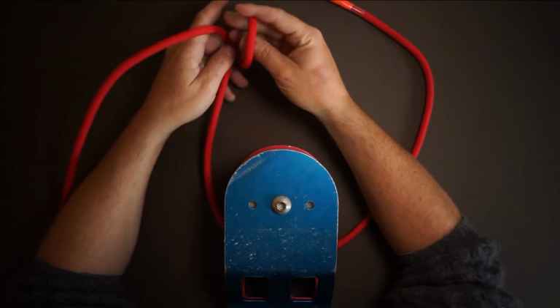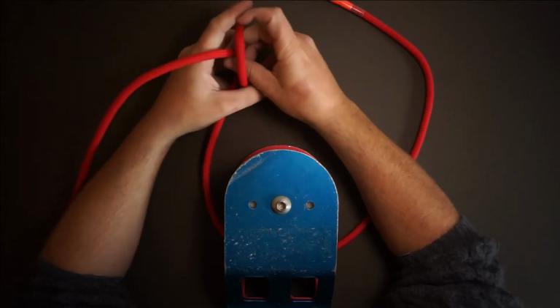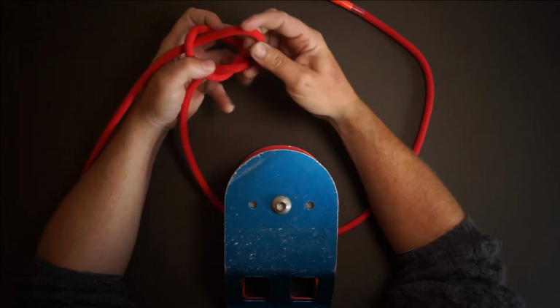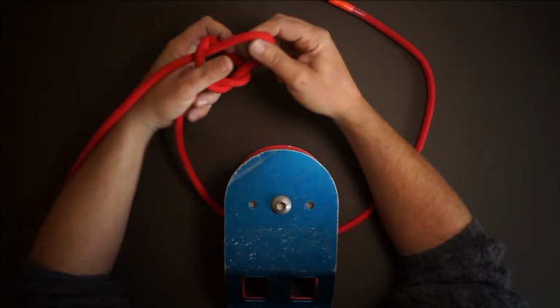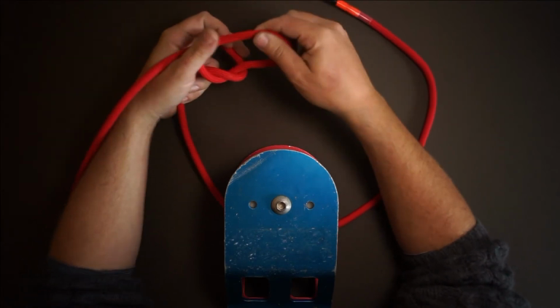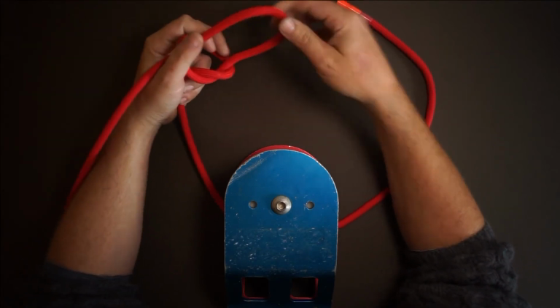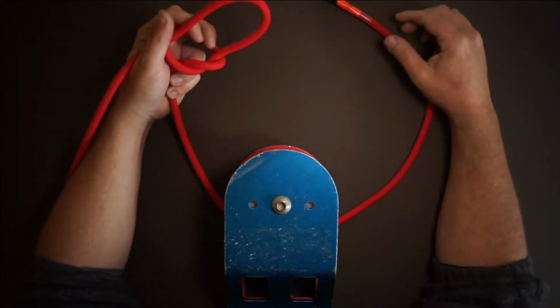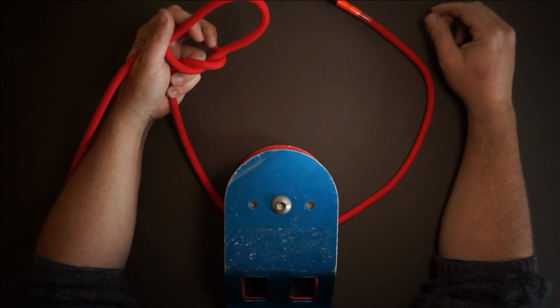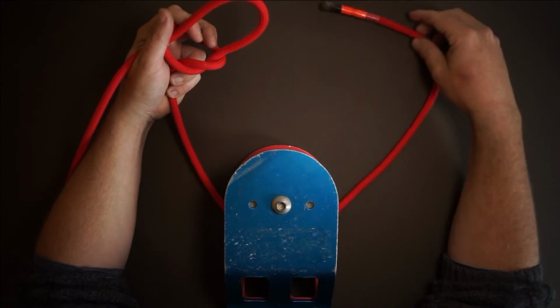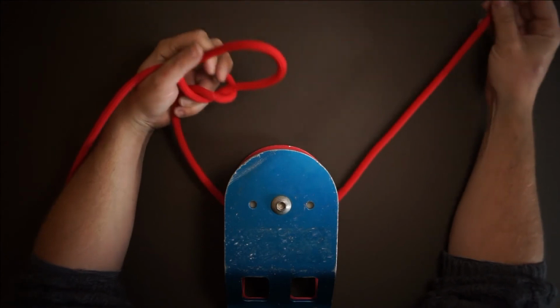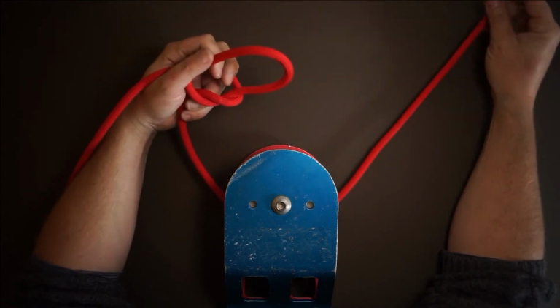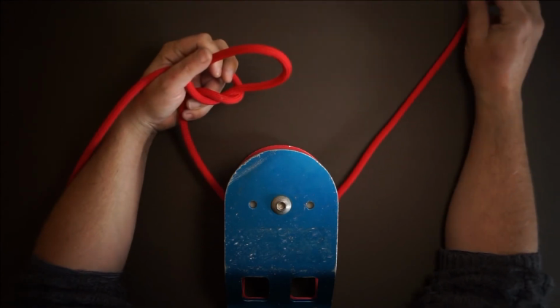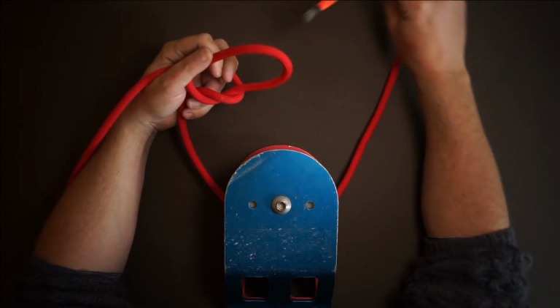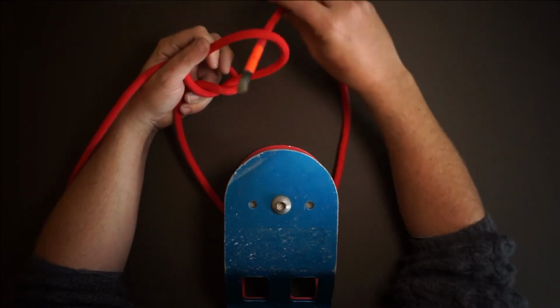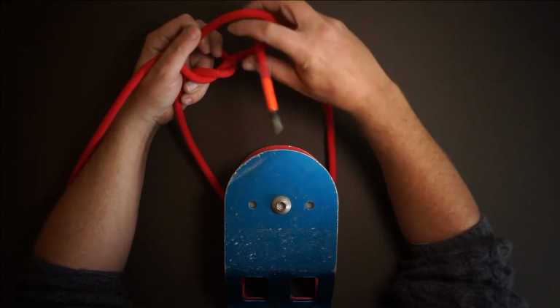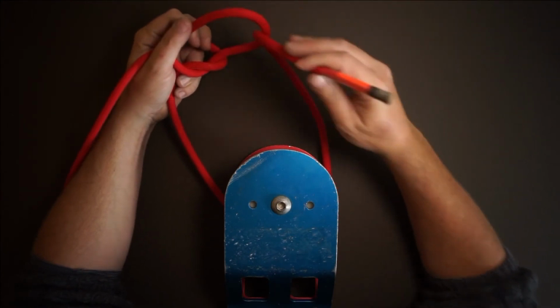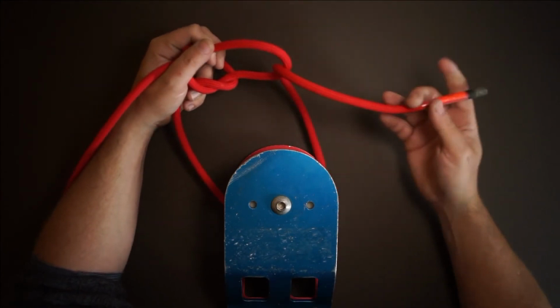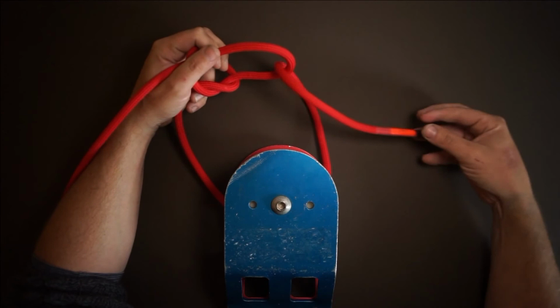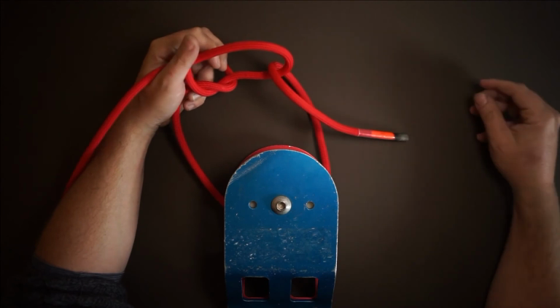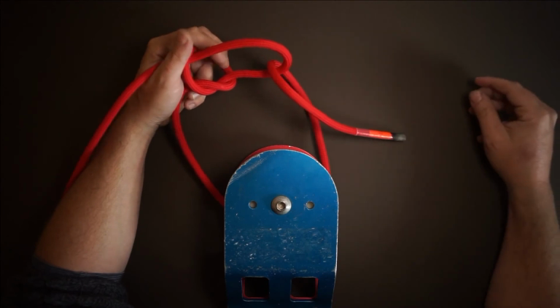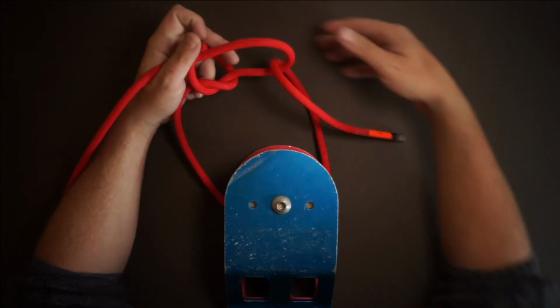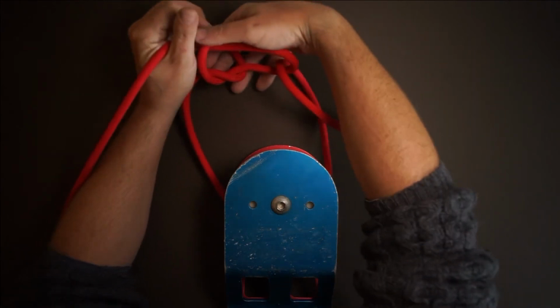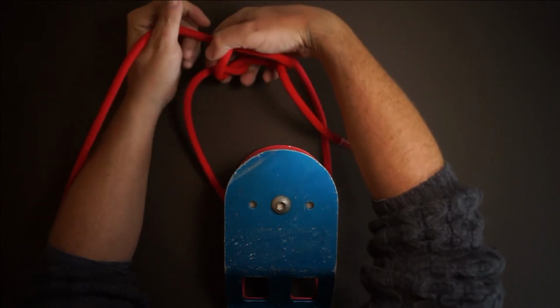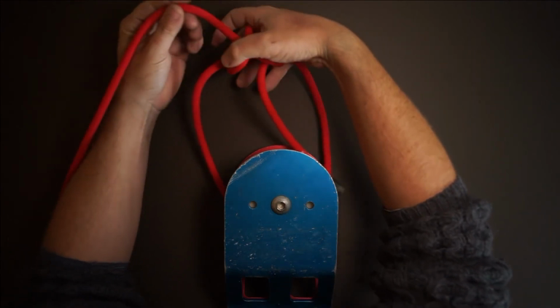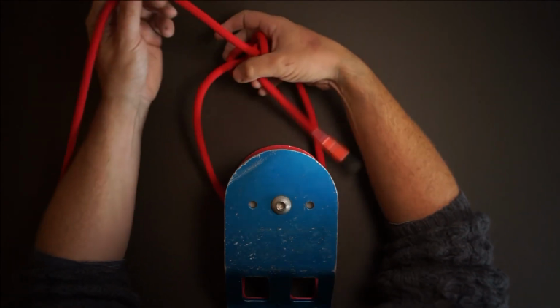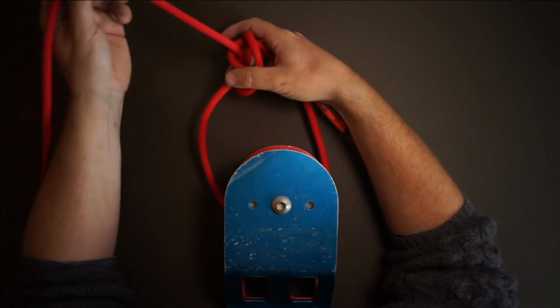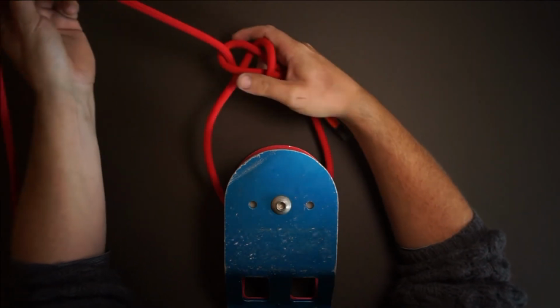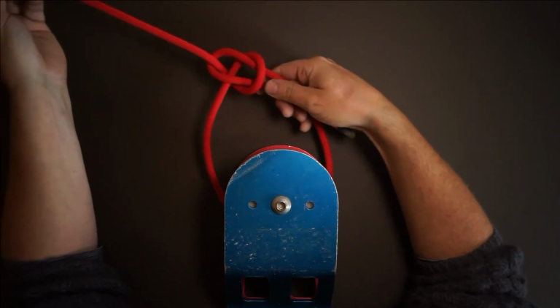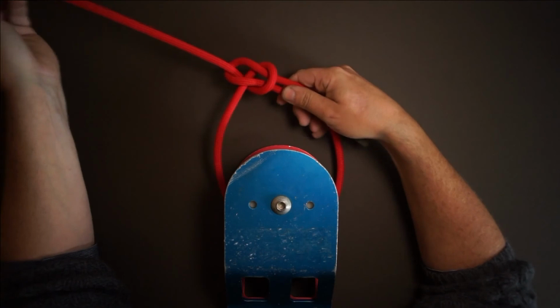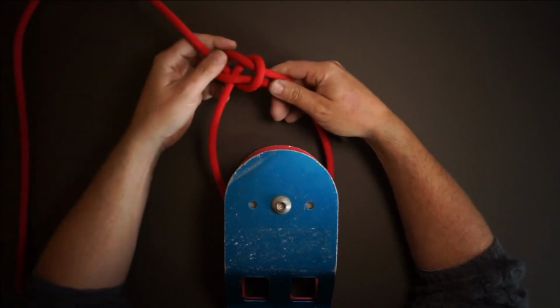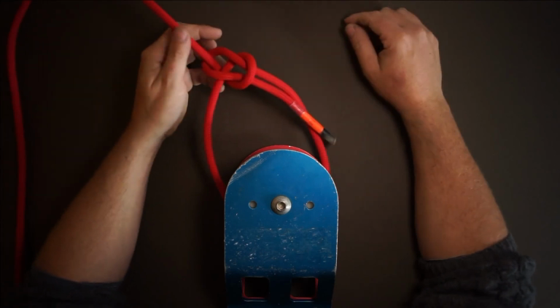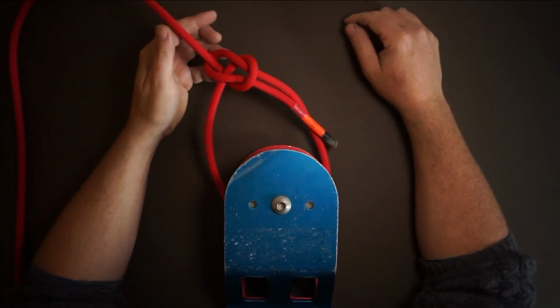We turn away again, picking up this part of the rope. We take our working end, pass it through the loop we've formed, back towards our object, support the back of the knot, and pull on this end. It then forms a bowline.